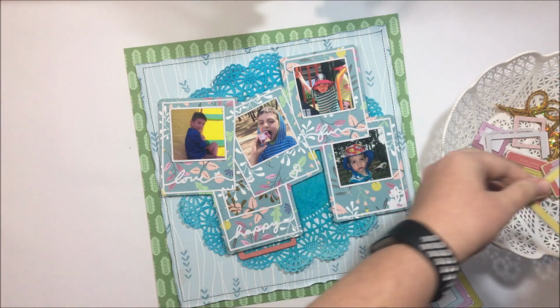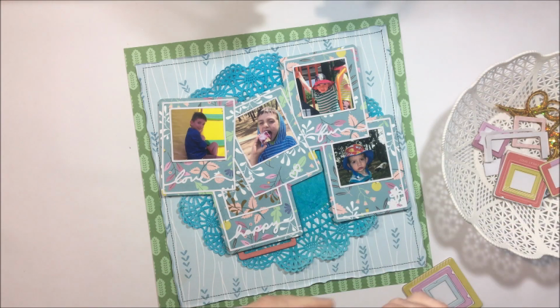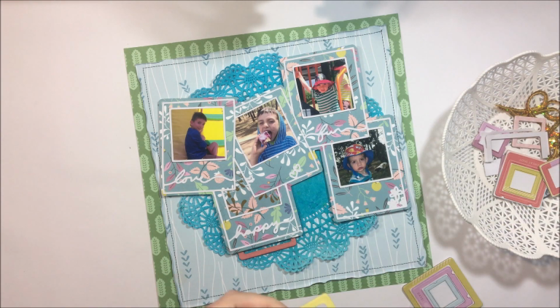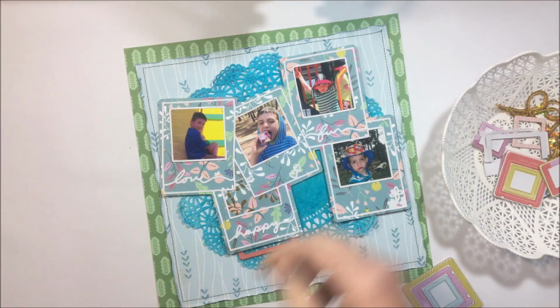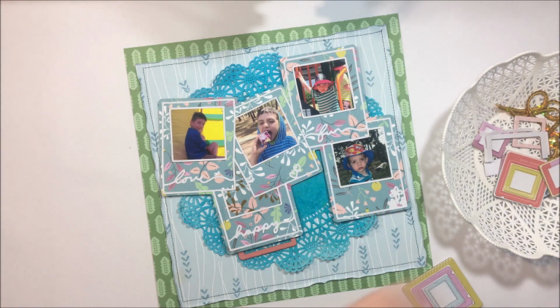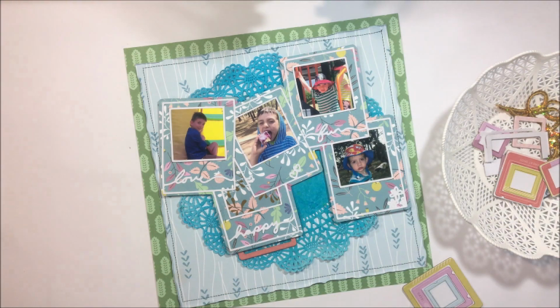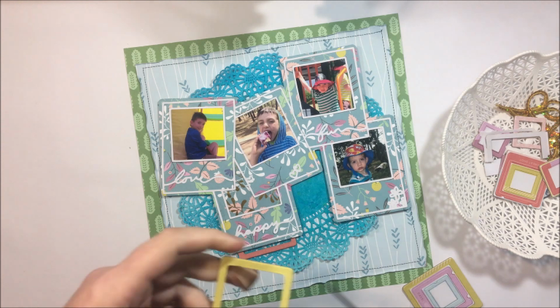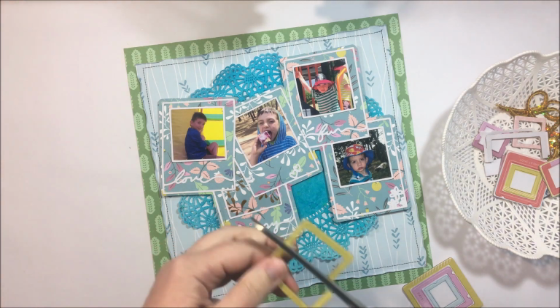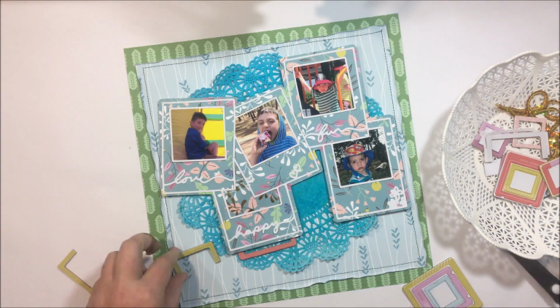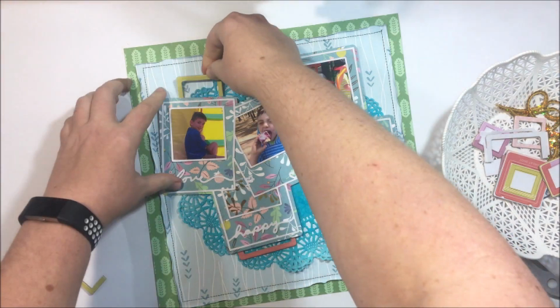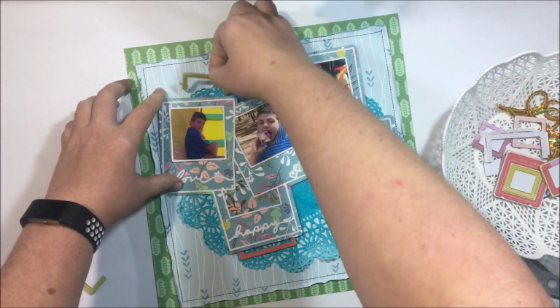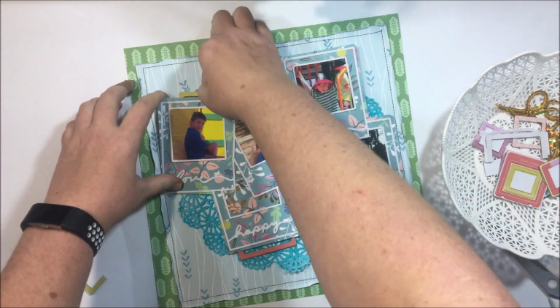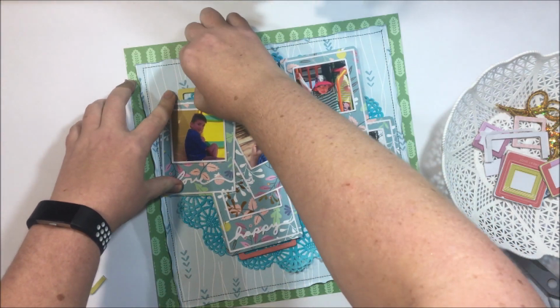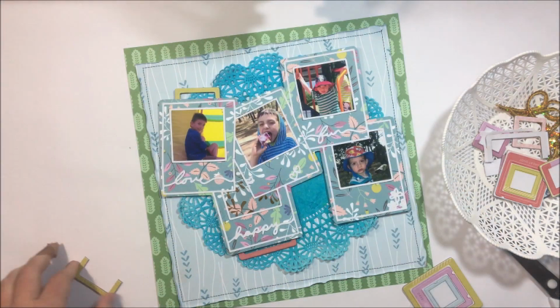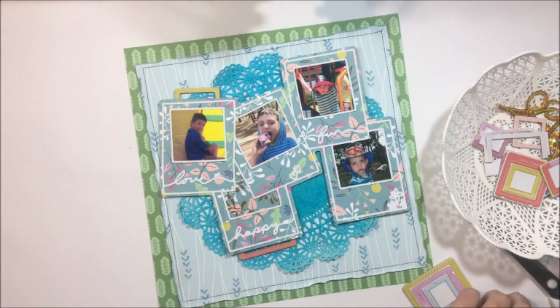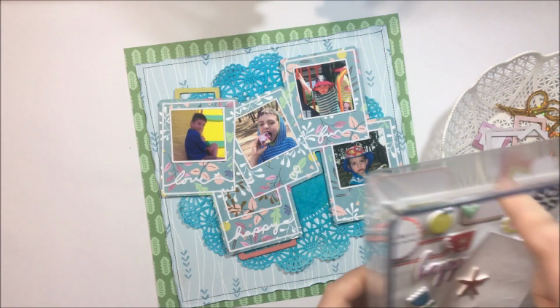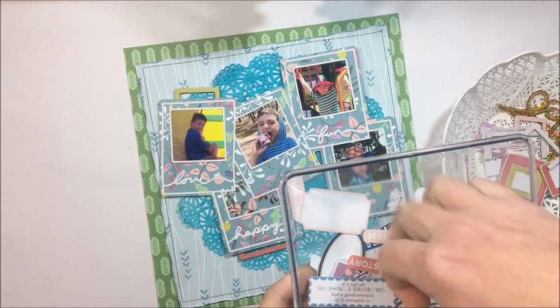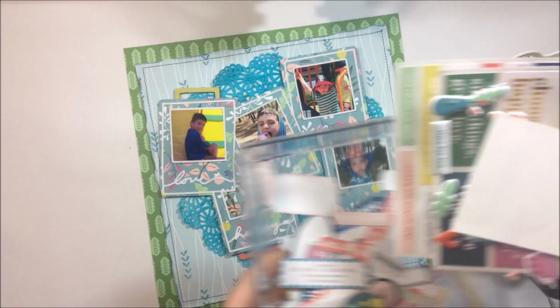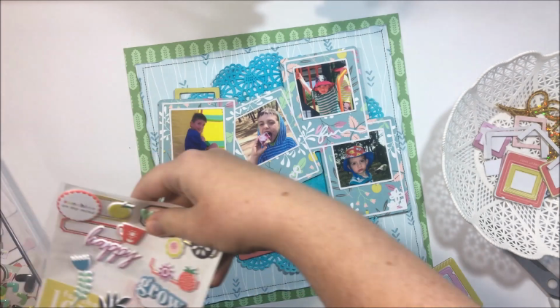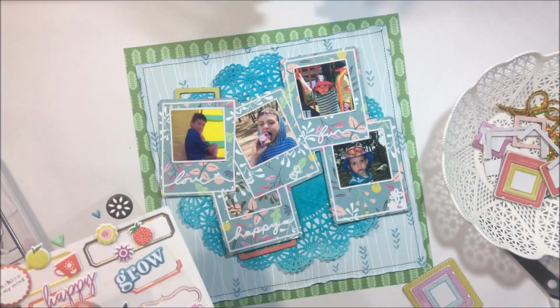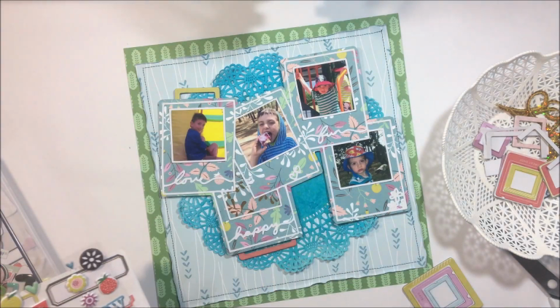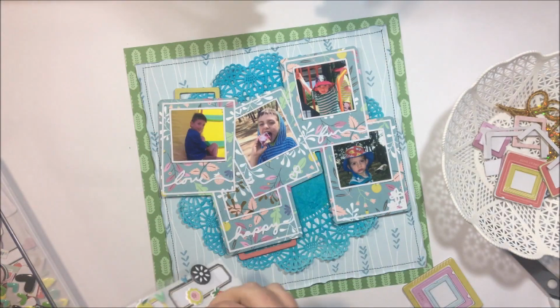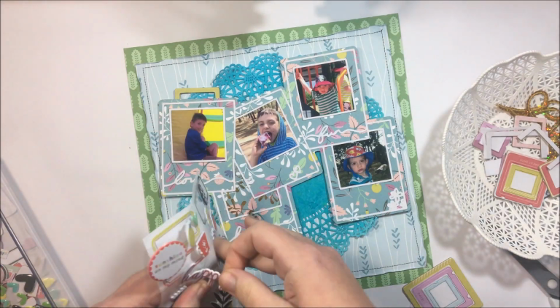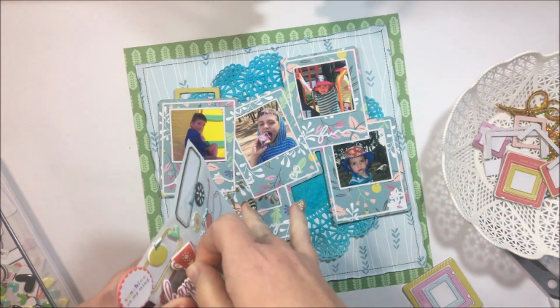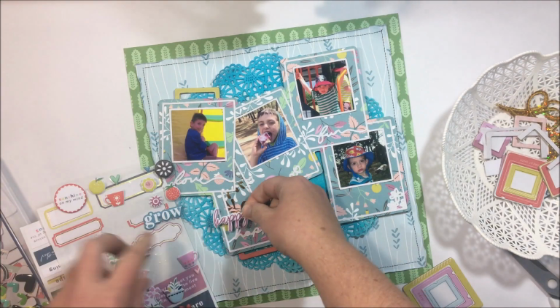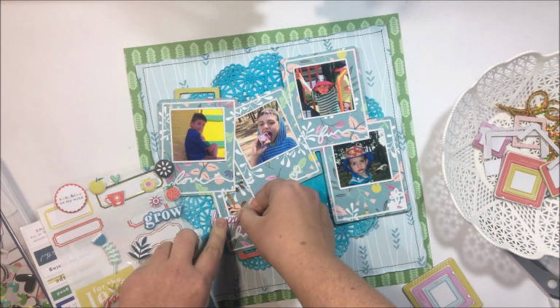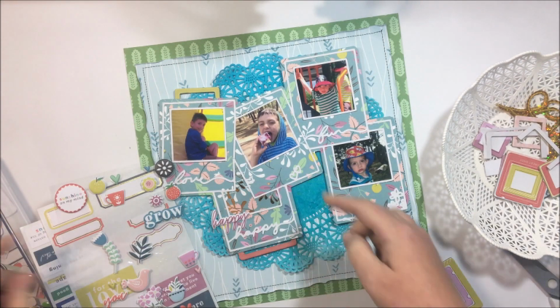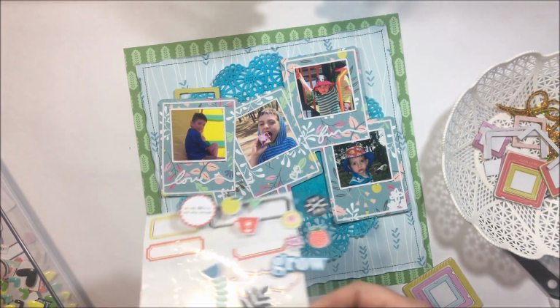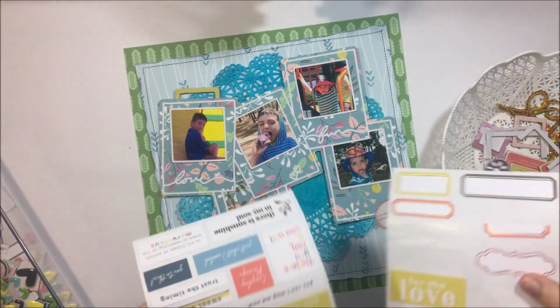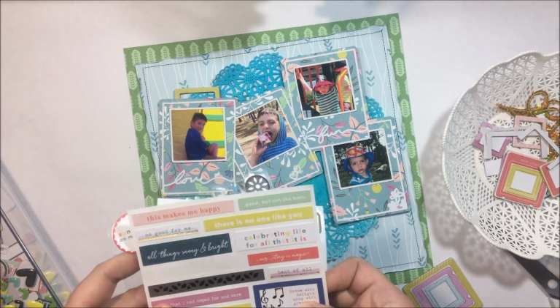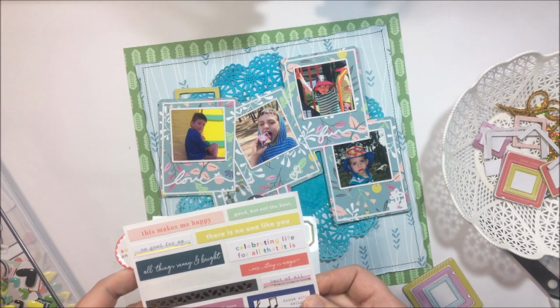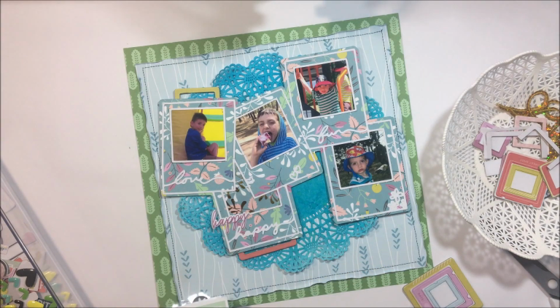Then what I want to do is use this doily background. I've used the color blast sprays that came with the mixed media kit to actually color that doily, and I love the way it's just helped make a difference between the photo layers and the background papers.